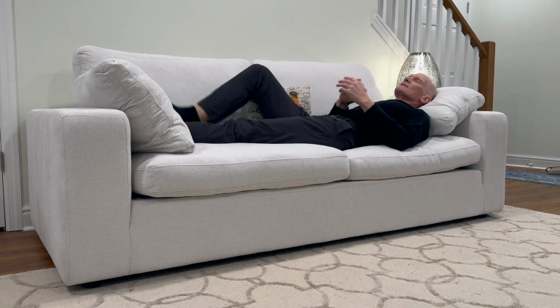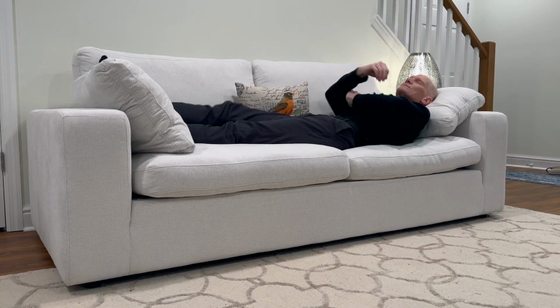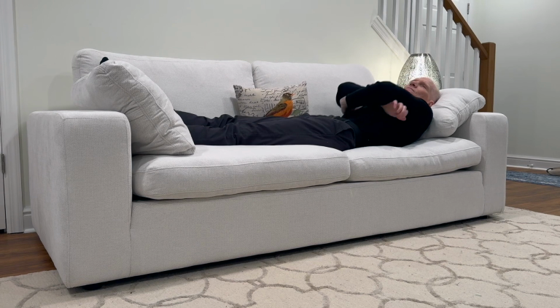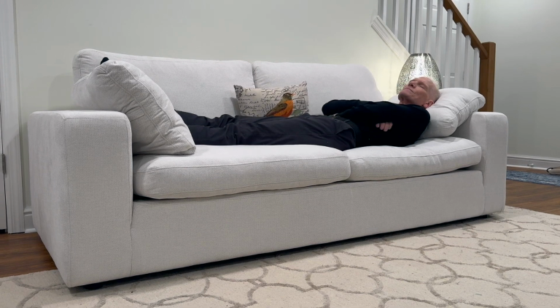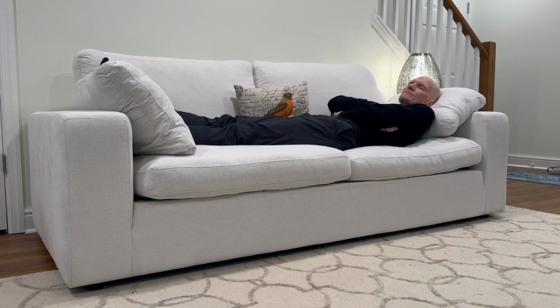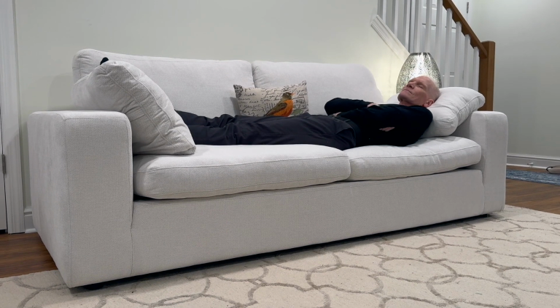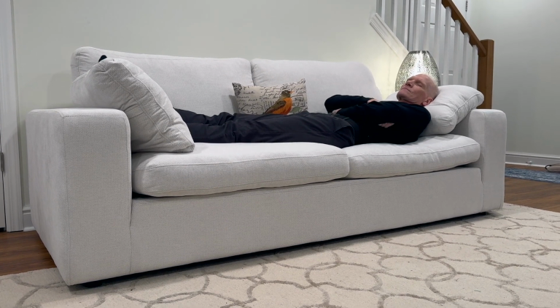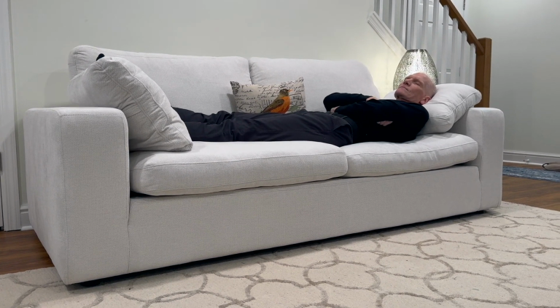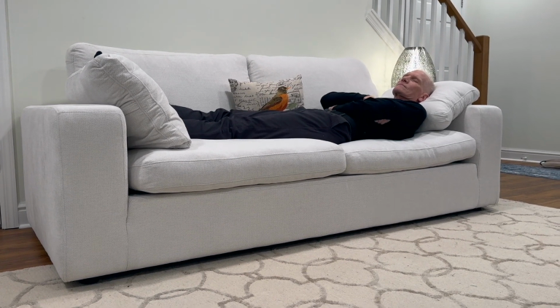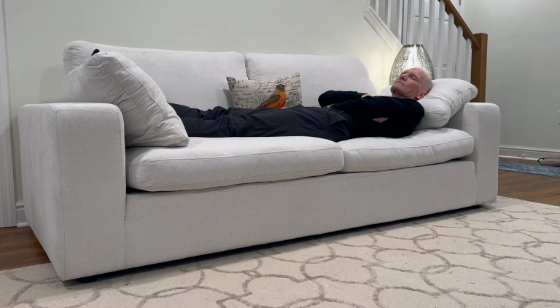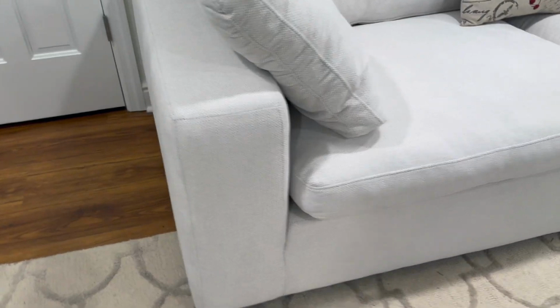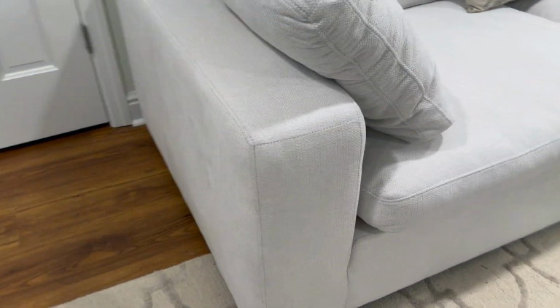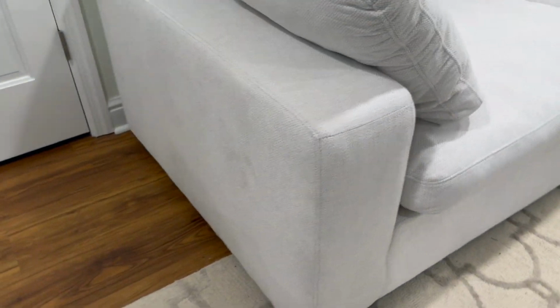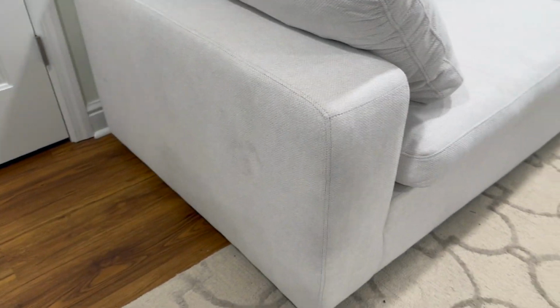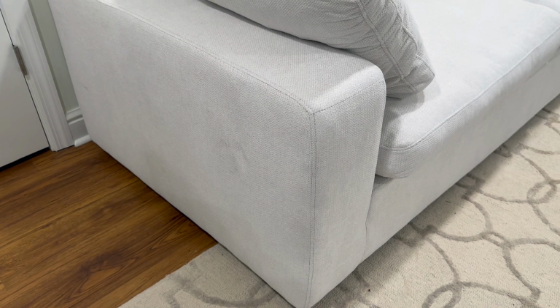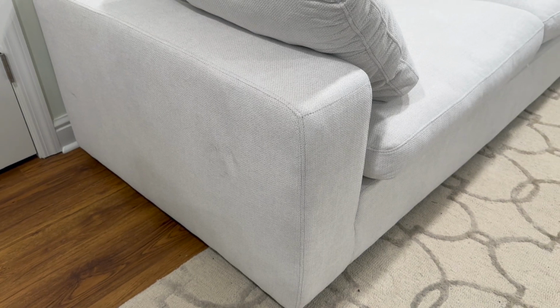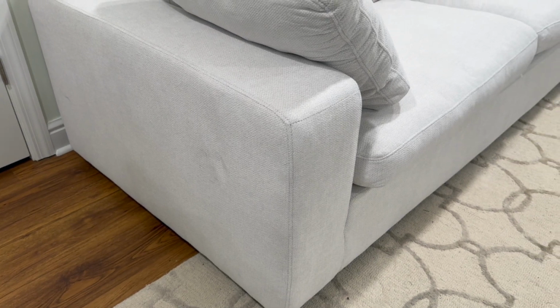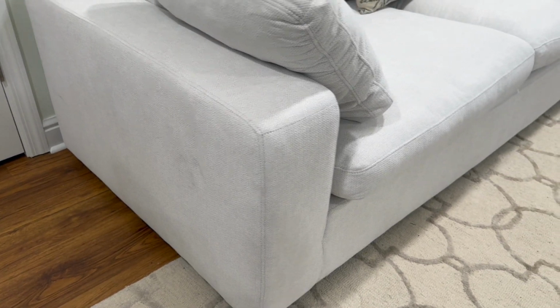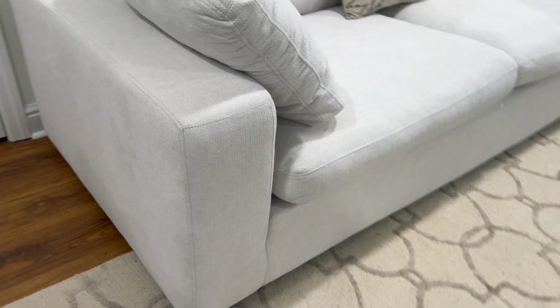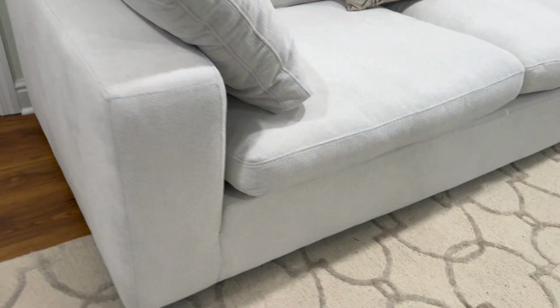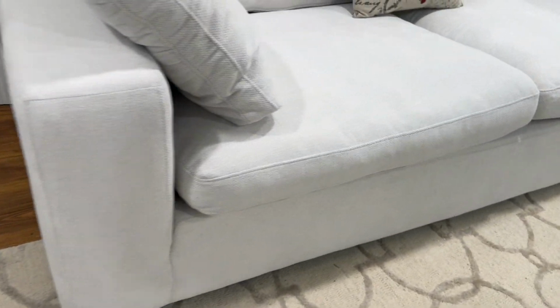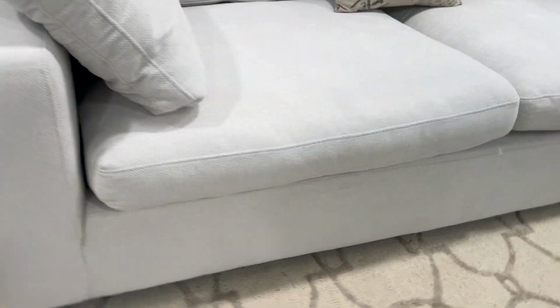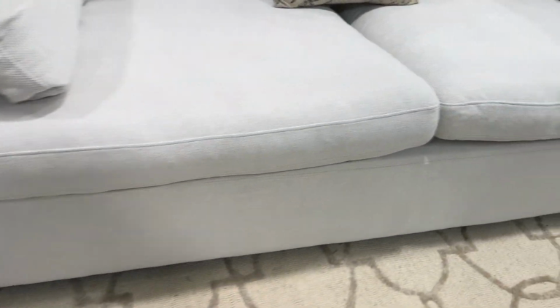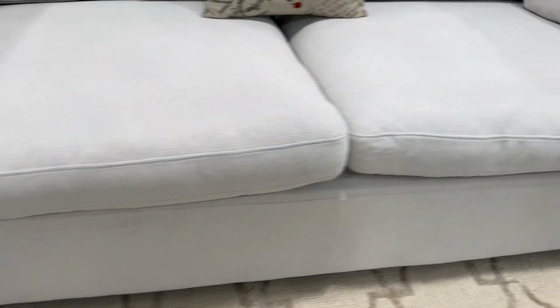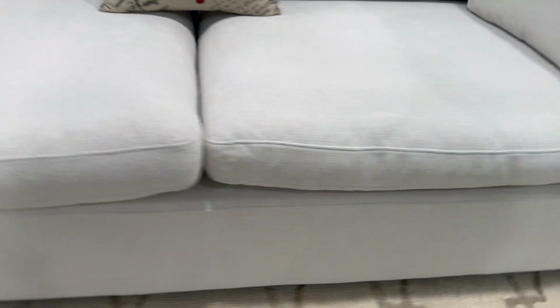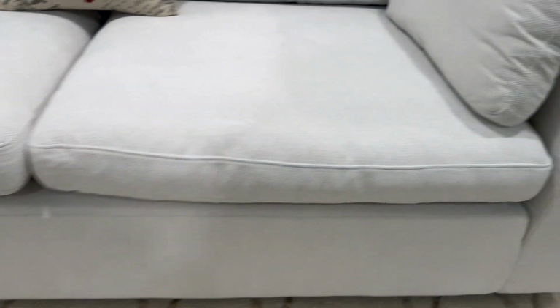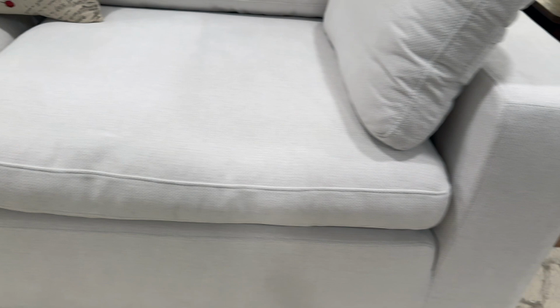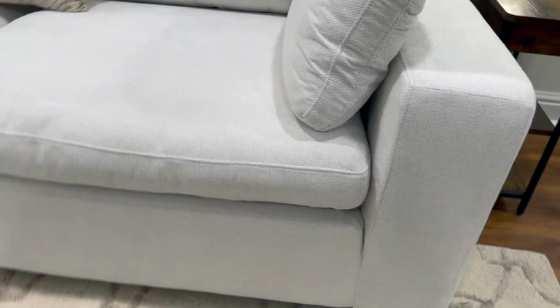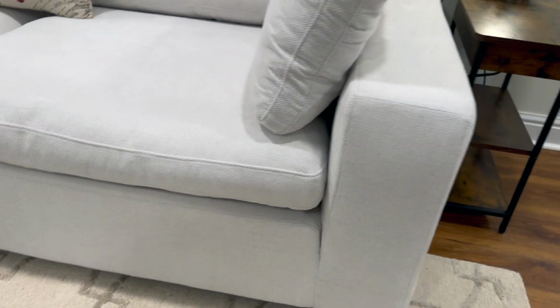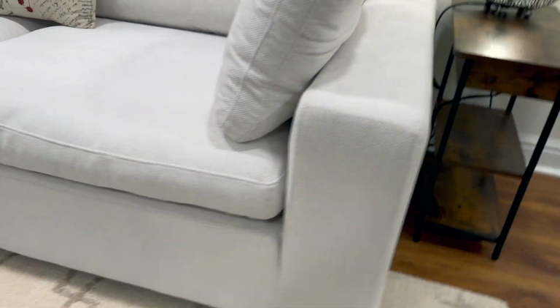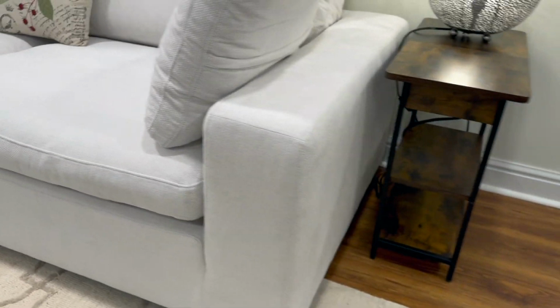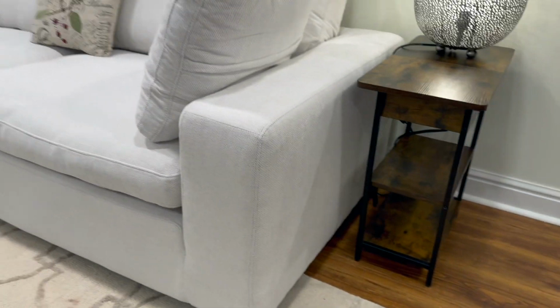This is super sturdy — it holds up to 750 pounds and you can see it's nice and long. My husband is over six feet tall and he fits comfortably on here for a nap.